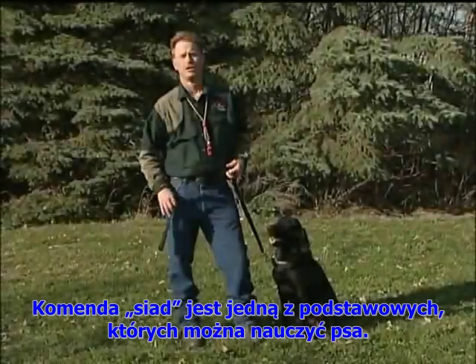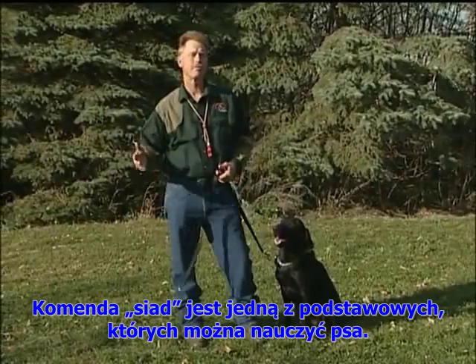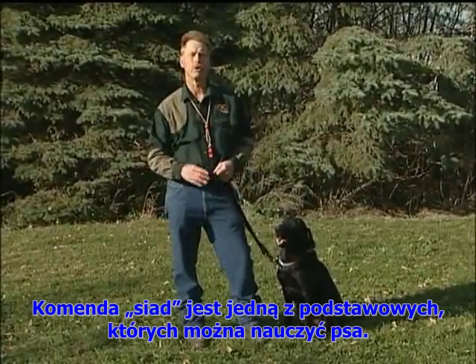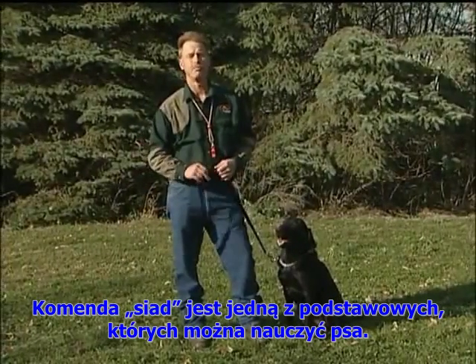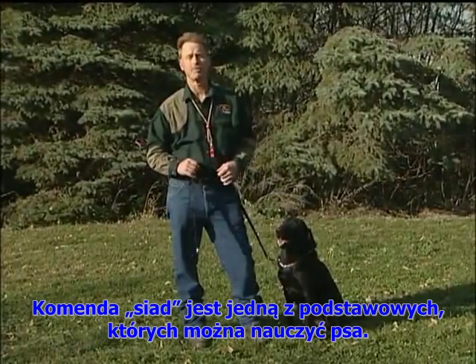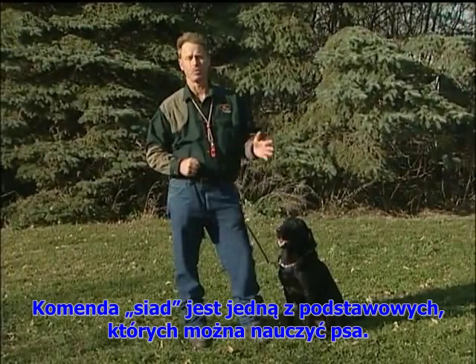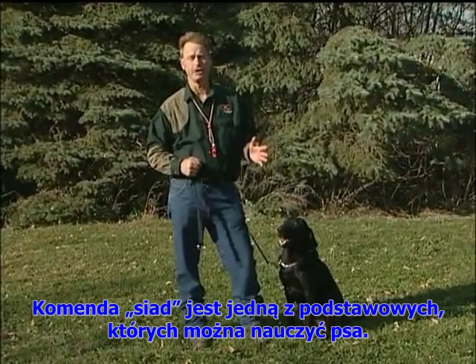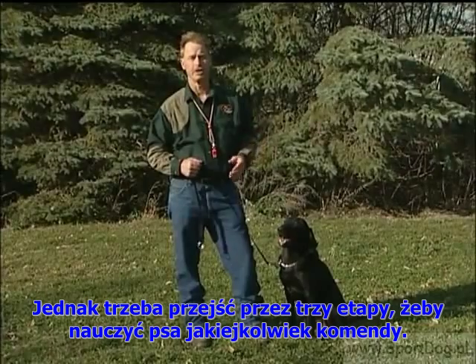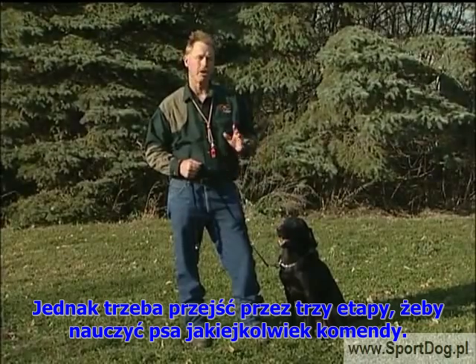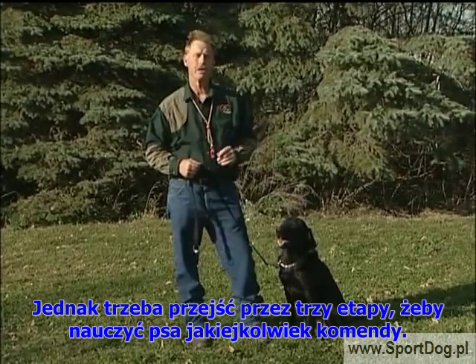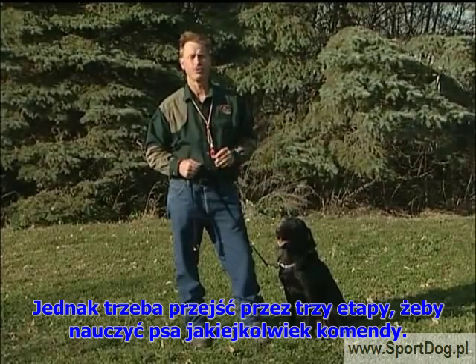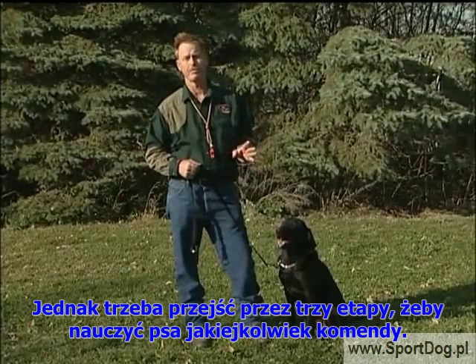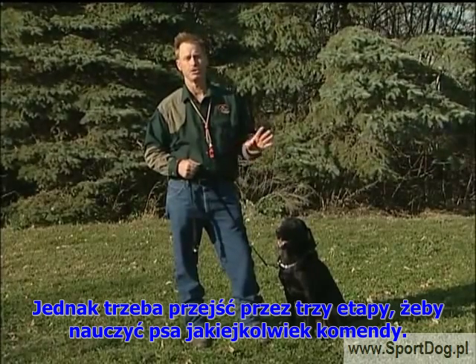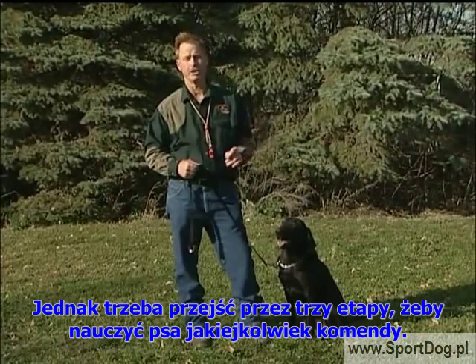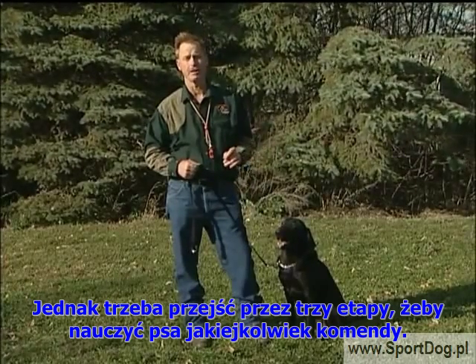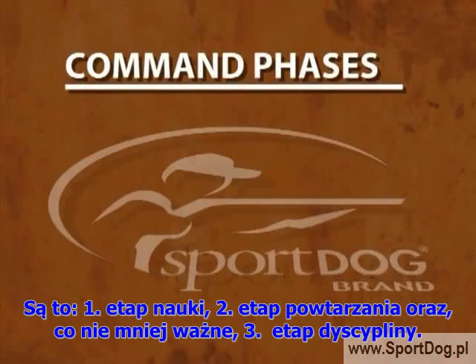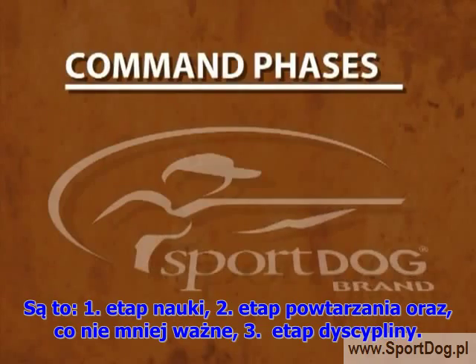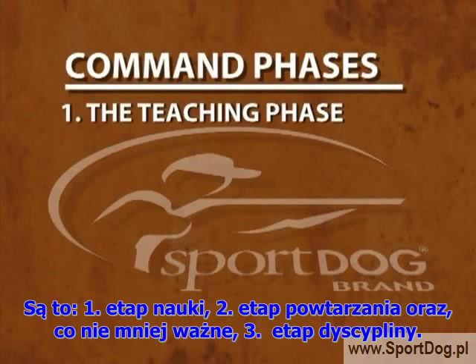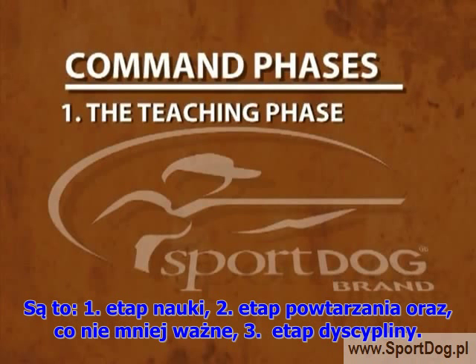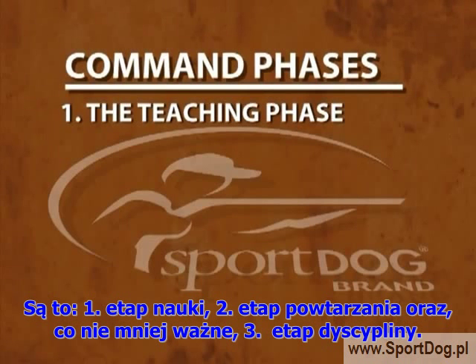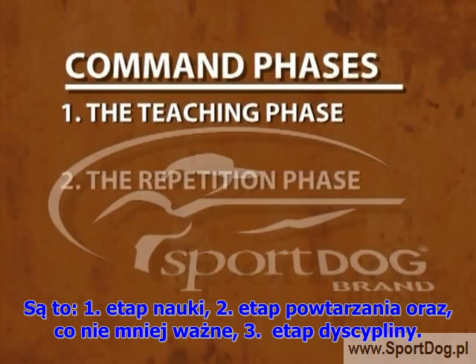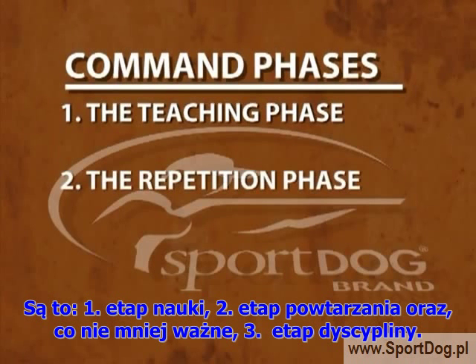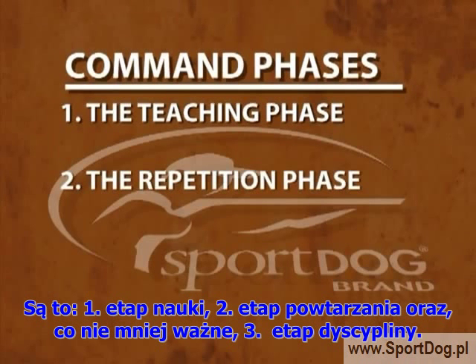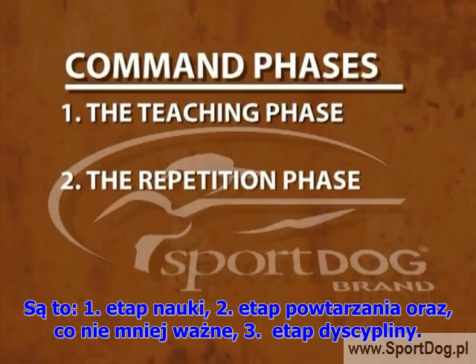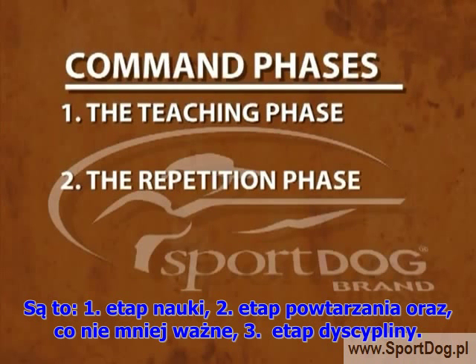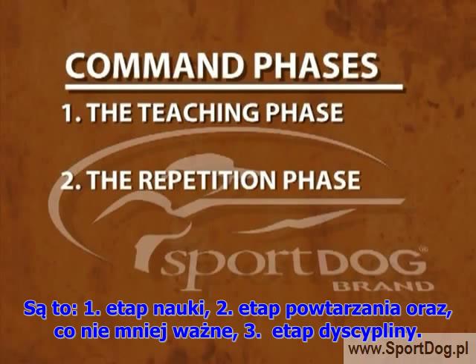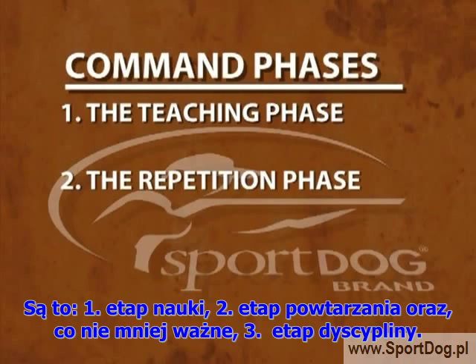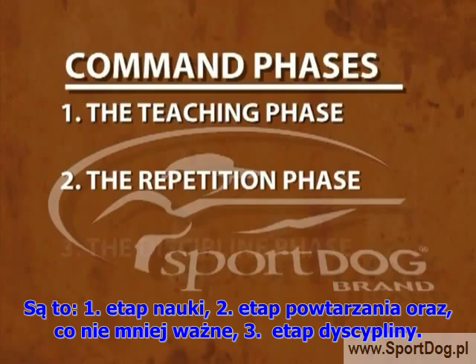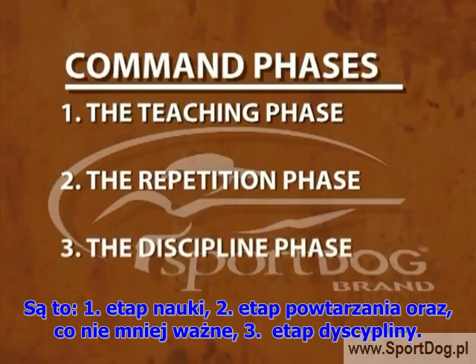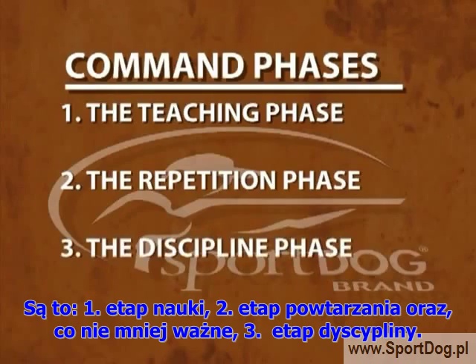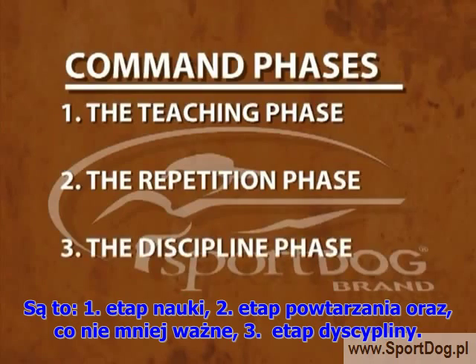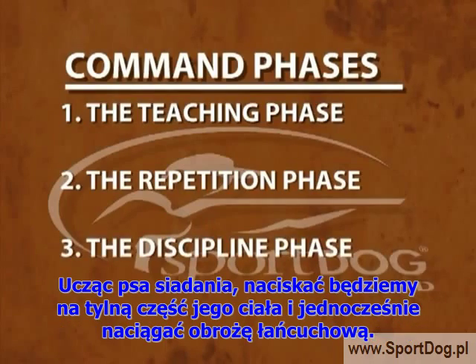The sit command is one of the most basic commands that we're going to be teaching. But you do have to go through three phases to teach any command. Those phases are the teaching phase, a repetition phase, which means going through it over and over, and last but not least, the discipline phase.